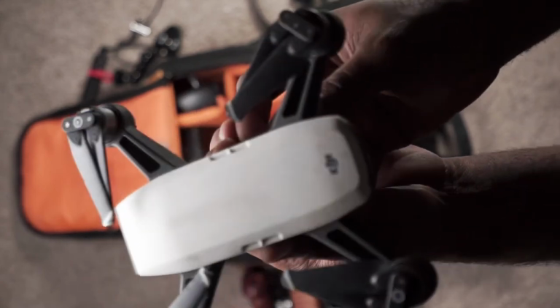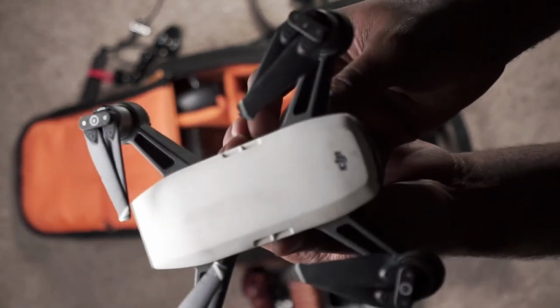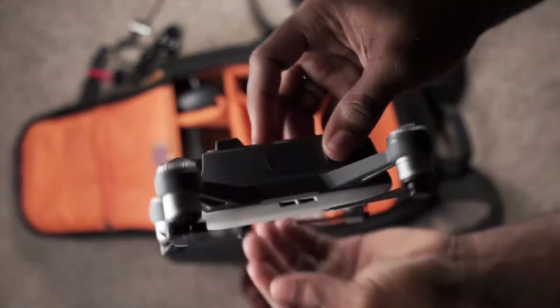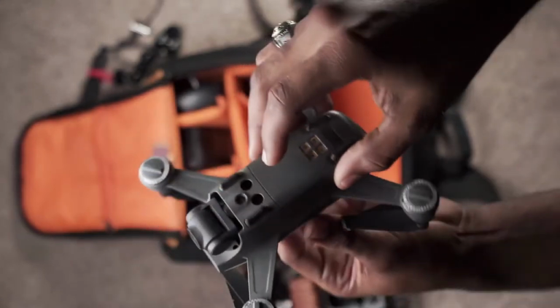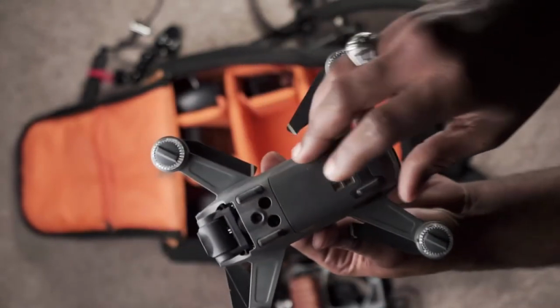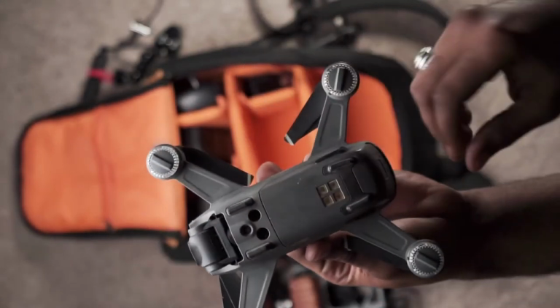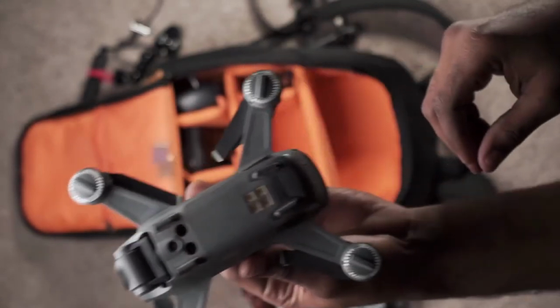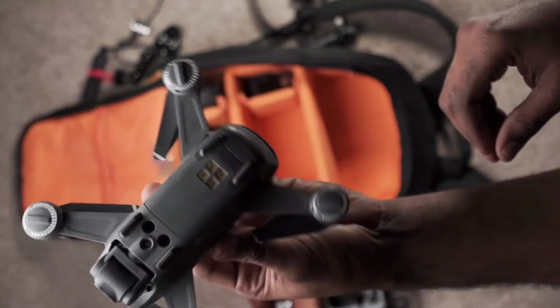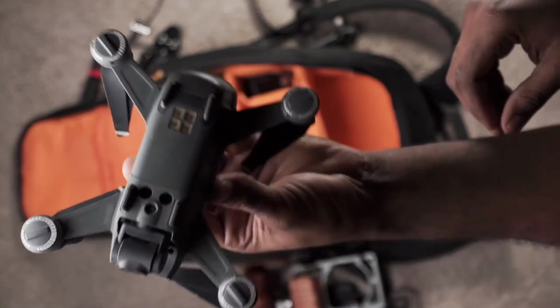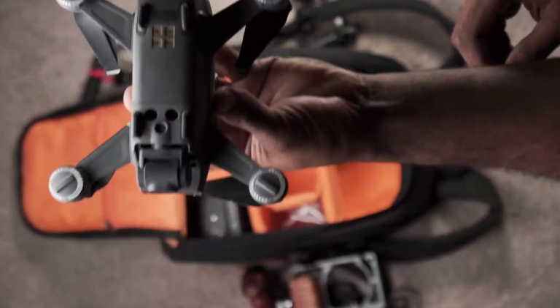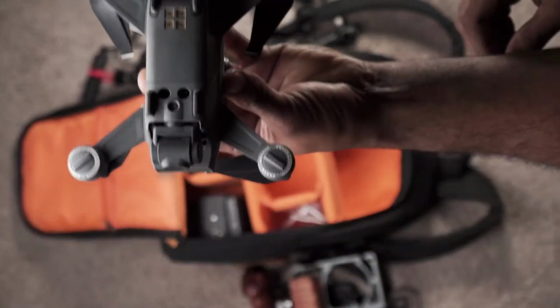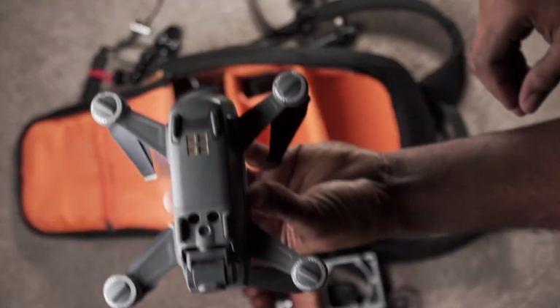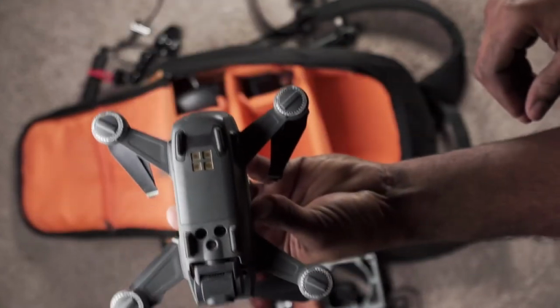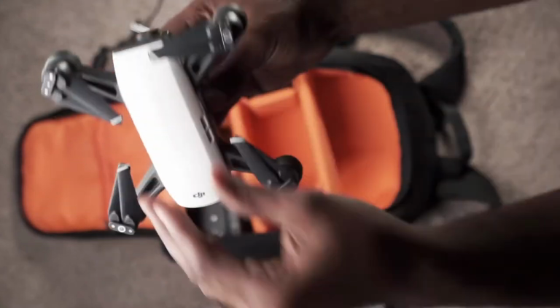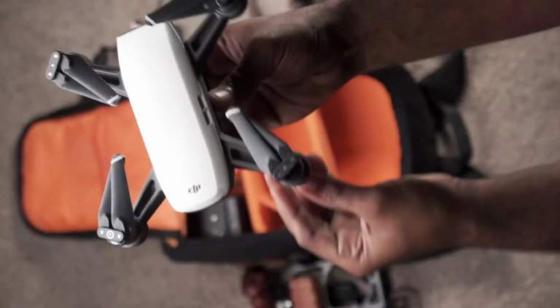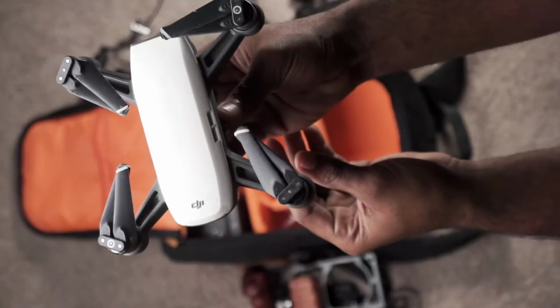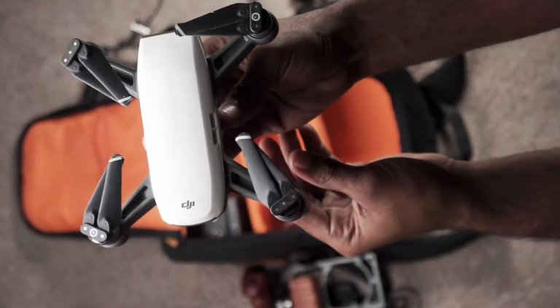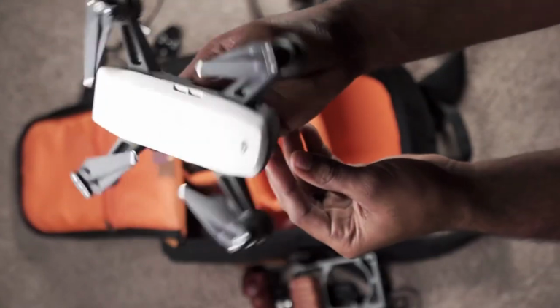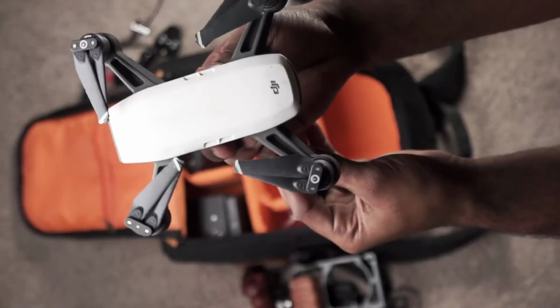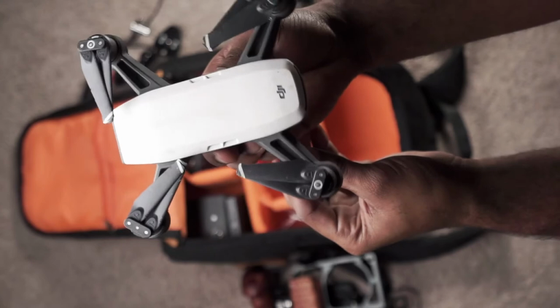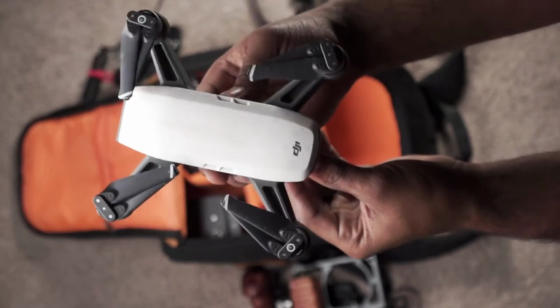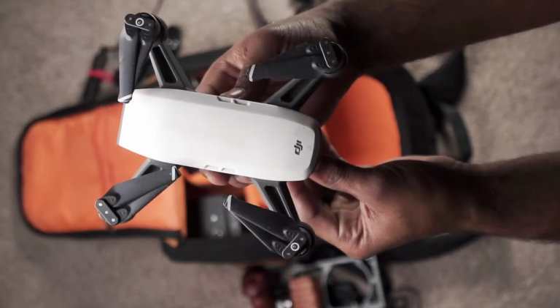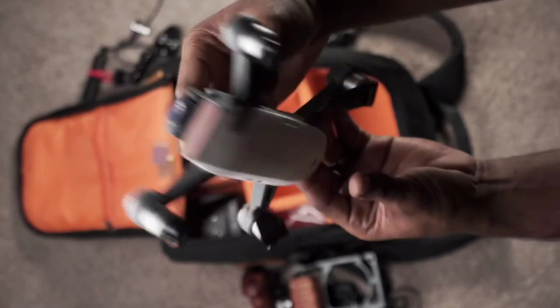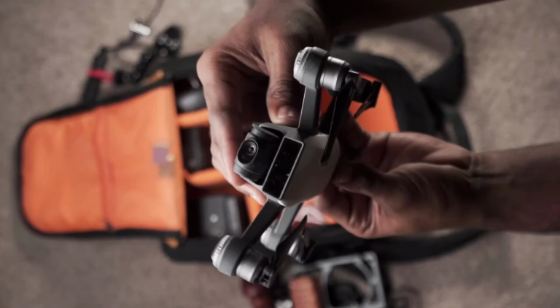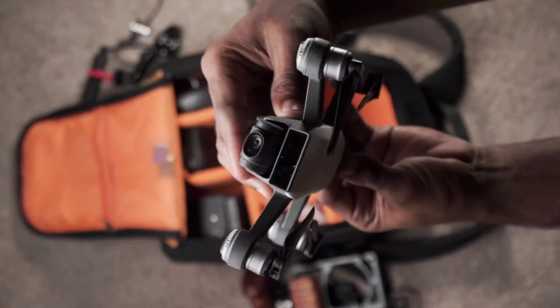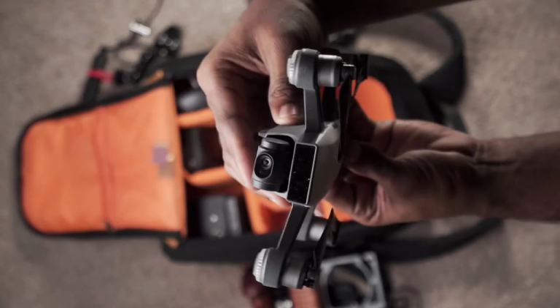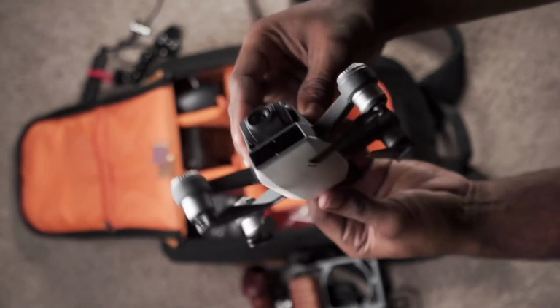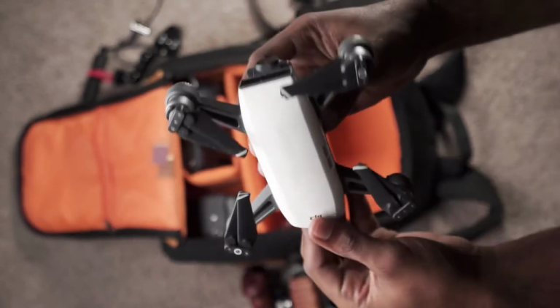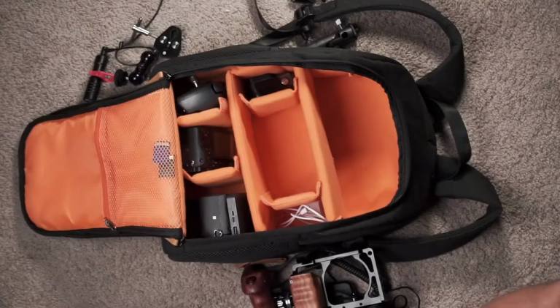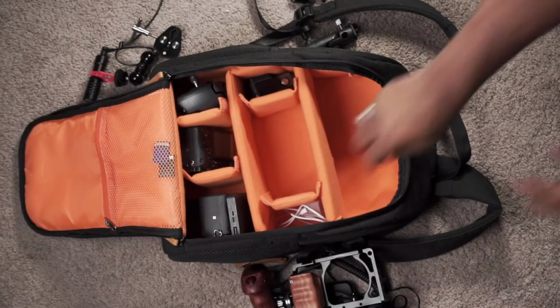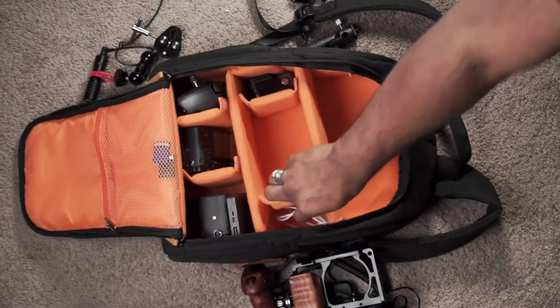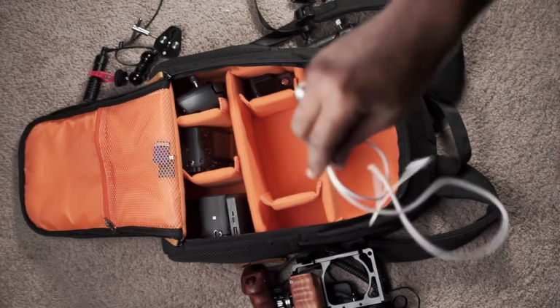The DJI Spark — a drone. I love this small thing. Every drone shot you have seen has been captured on this small tiny device. I love it. I haven't upgraded it yet because I don't think I need to quite yet.